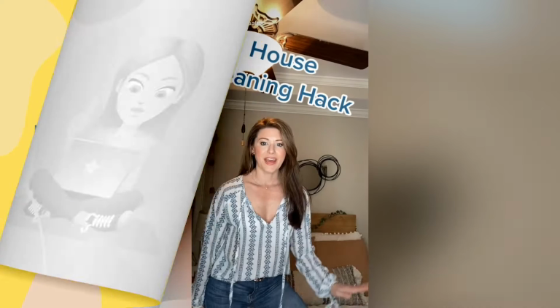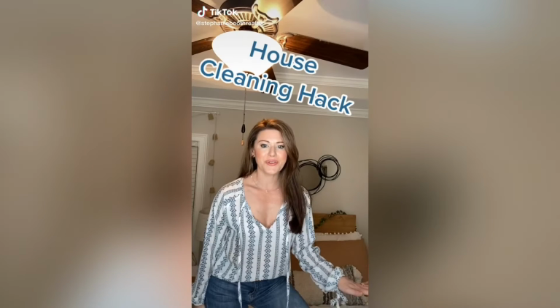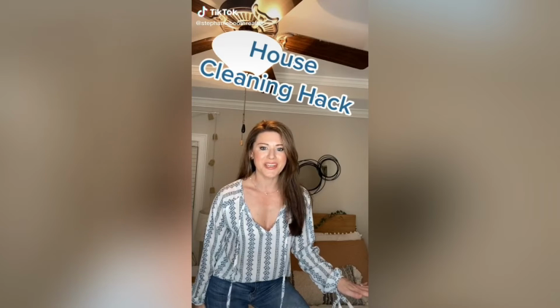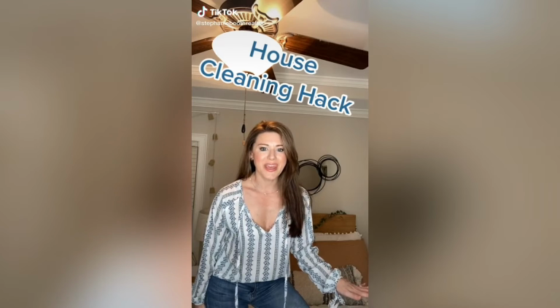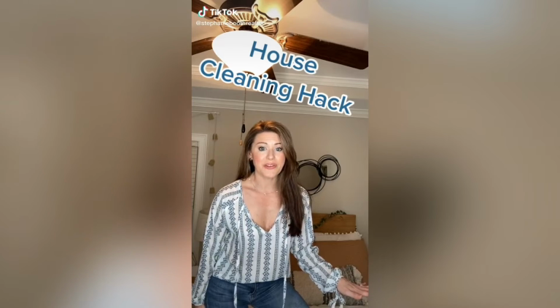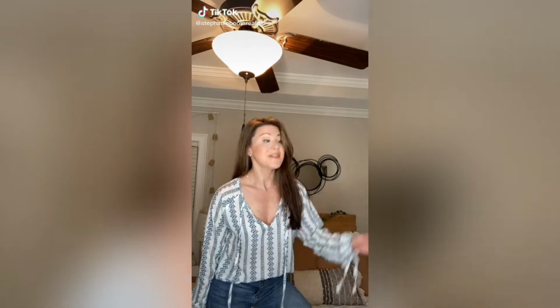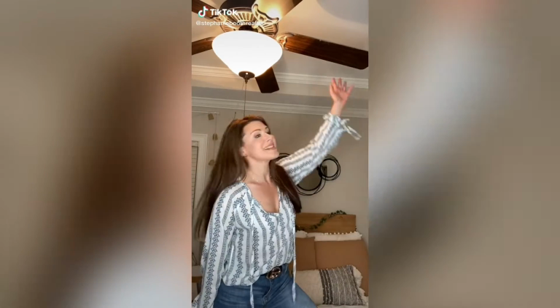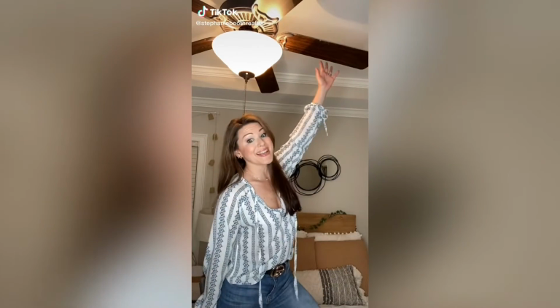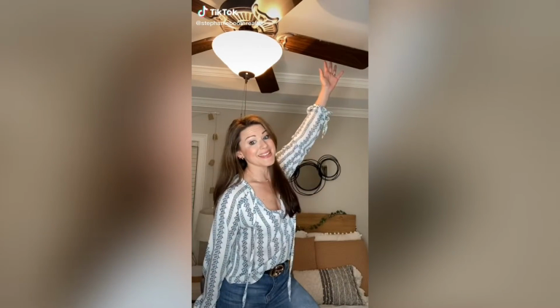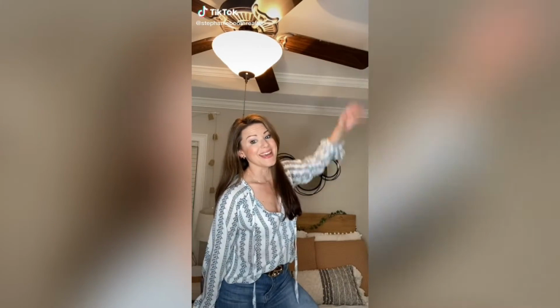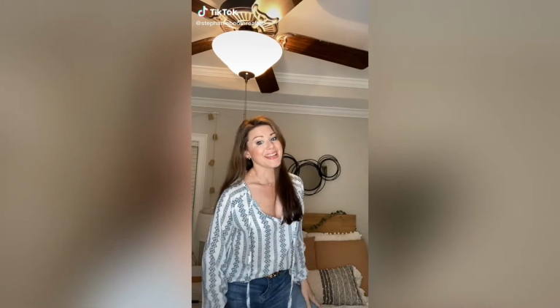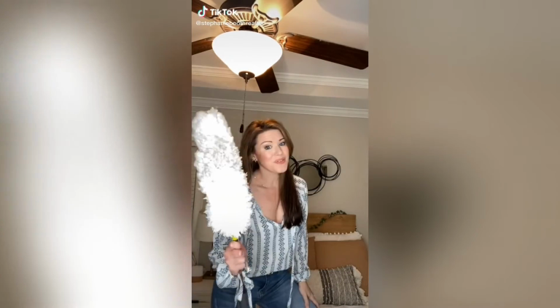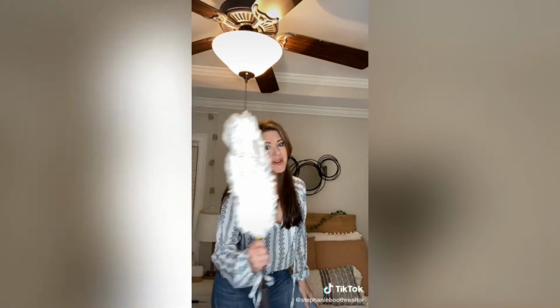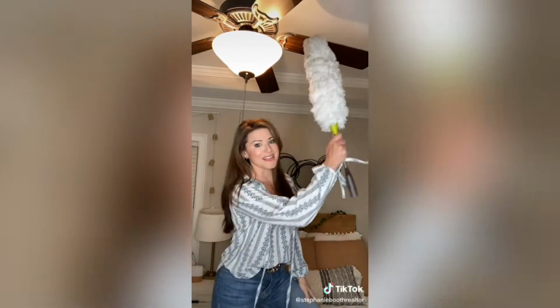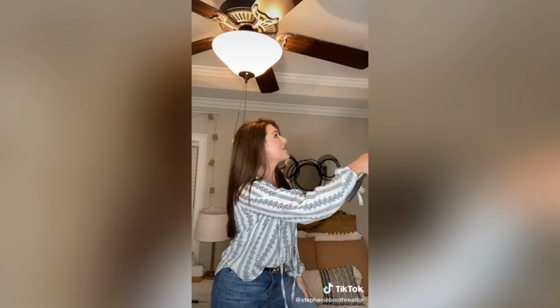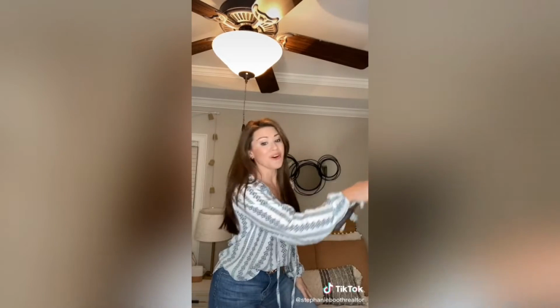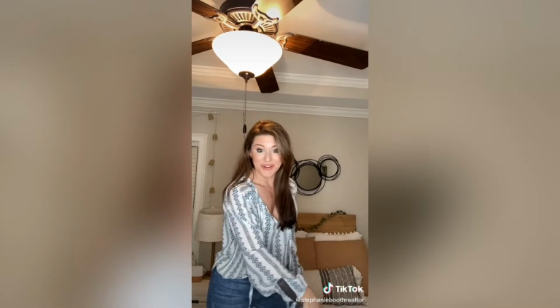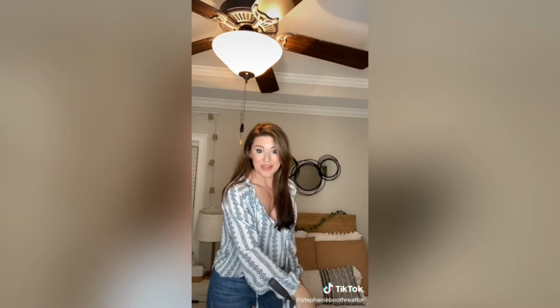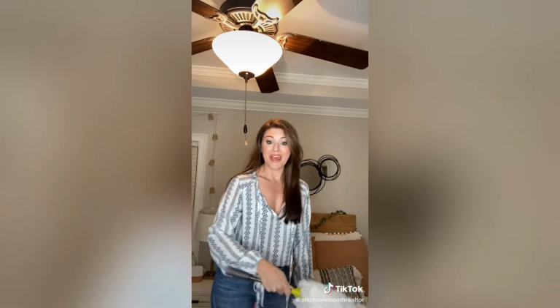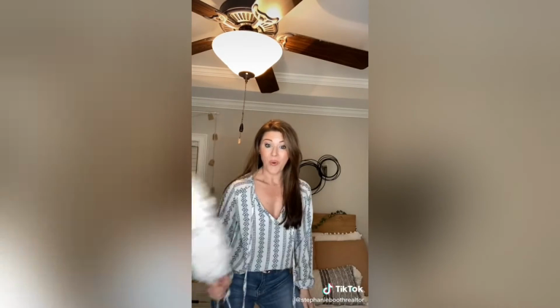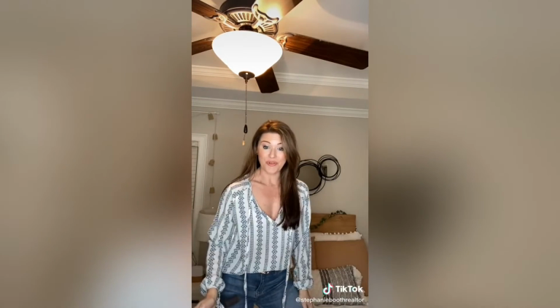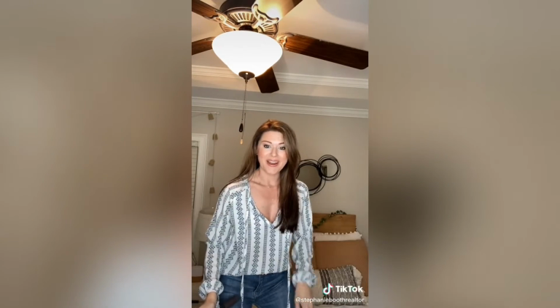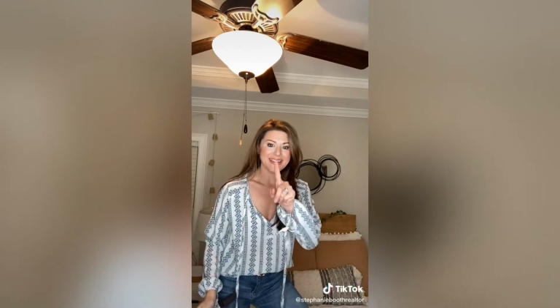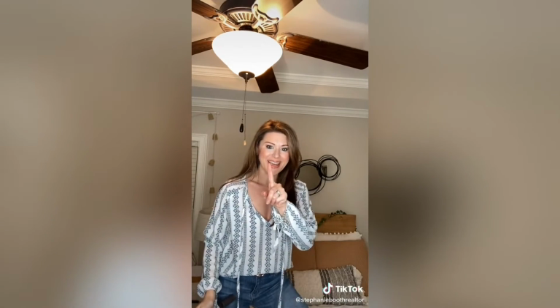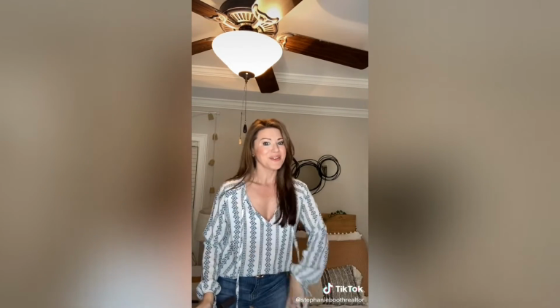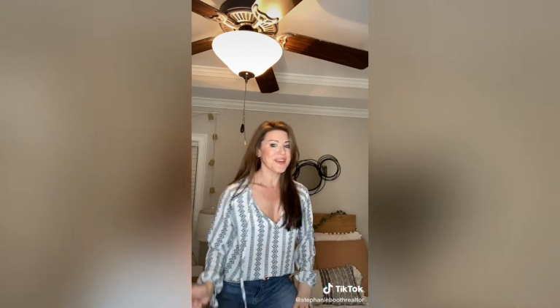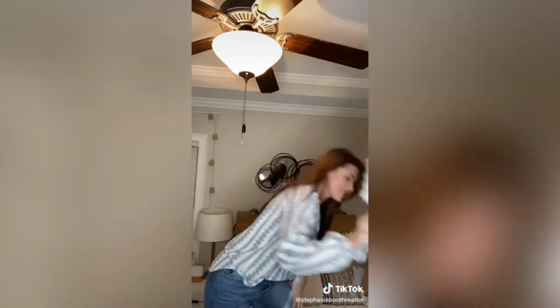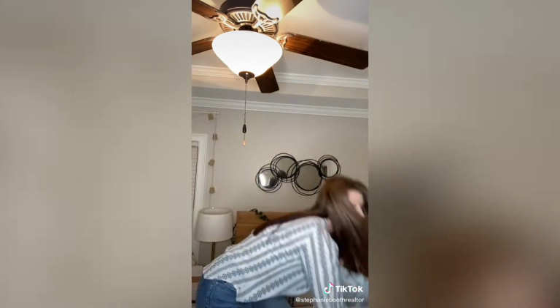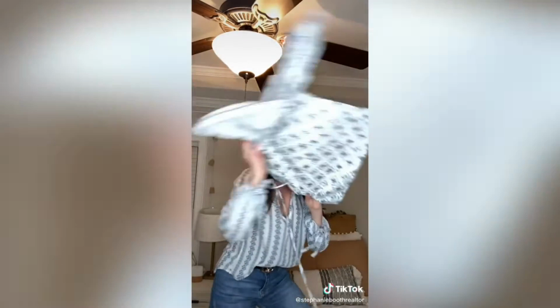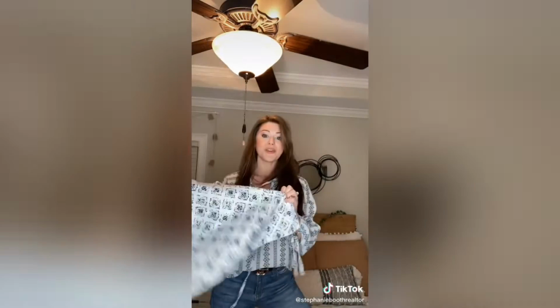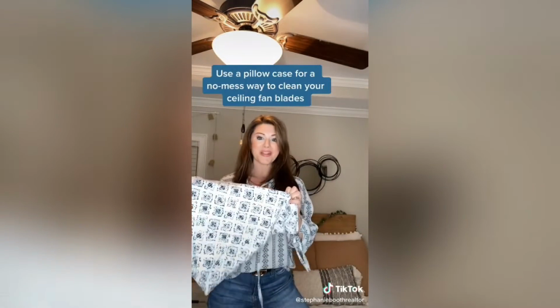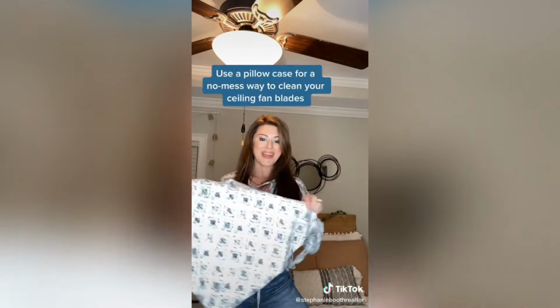If you use your ceiling fan regularly, it's gonna get dusty. Instead of using one of these to knock all the dirt onto your bed or your floor, instead do this — use a pillowcase.